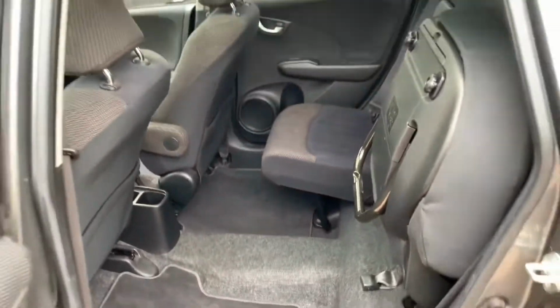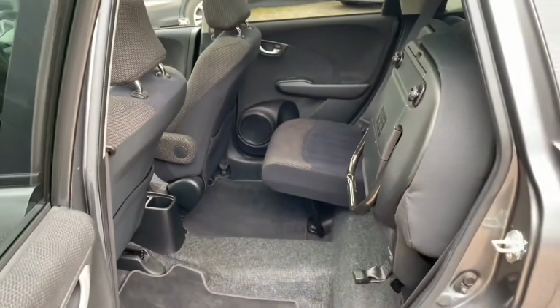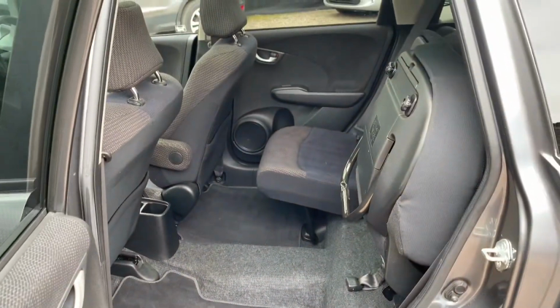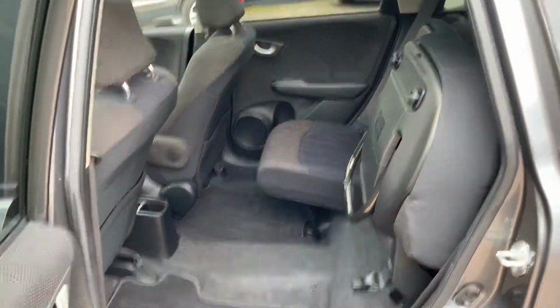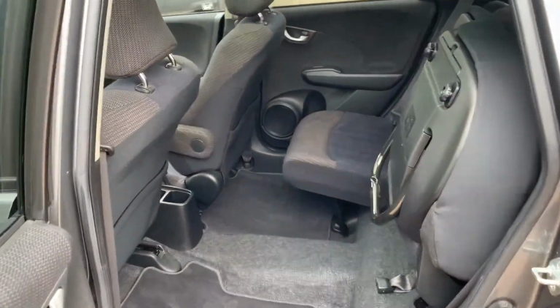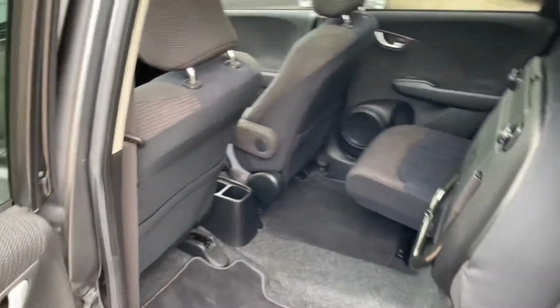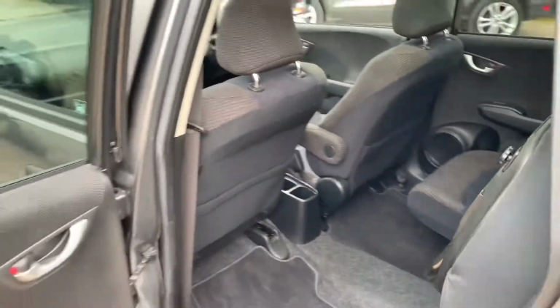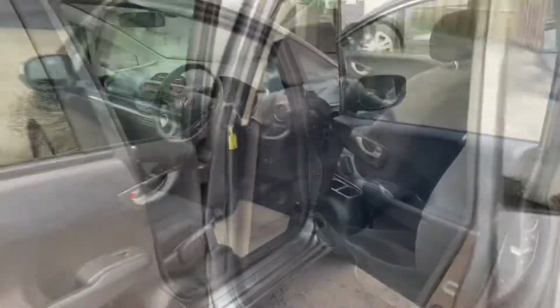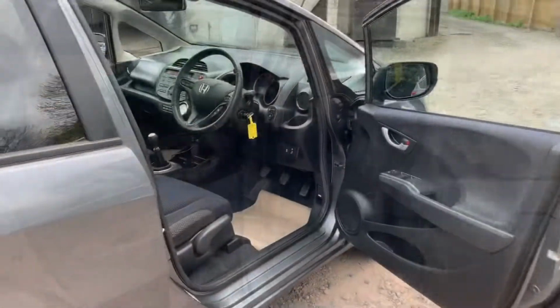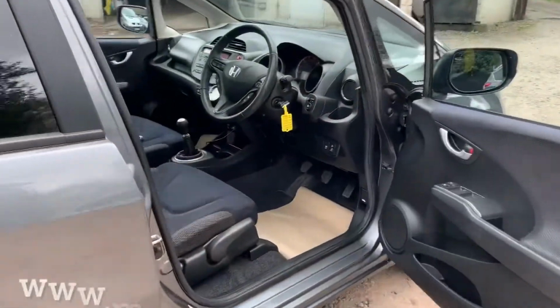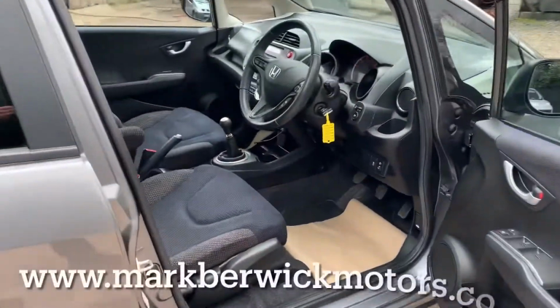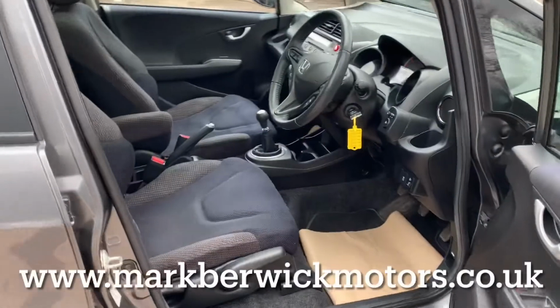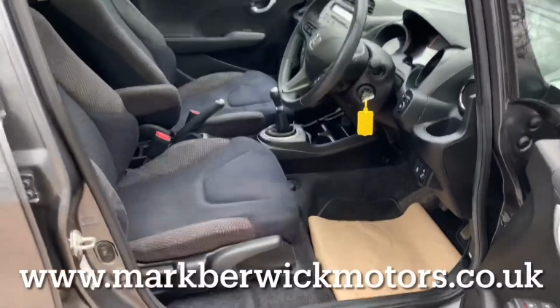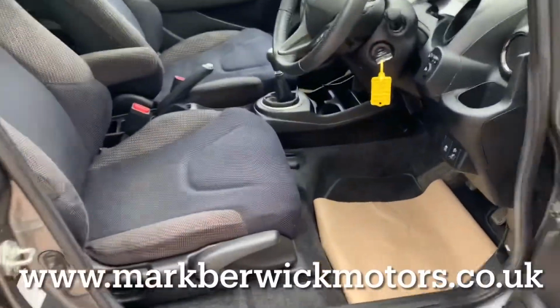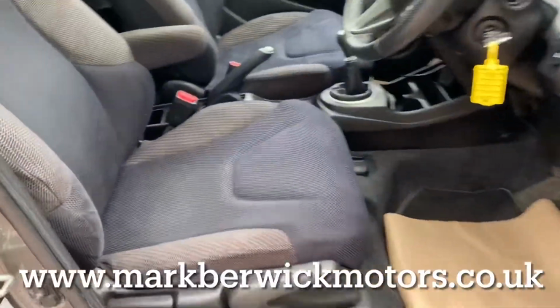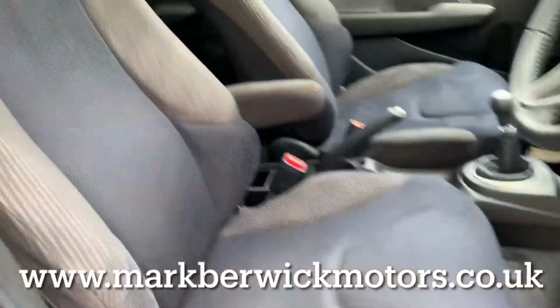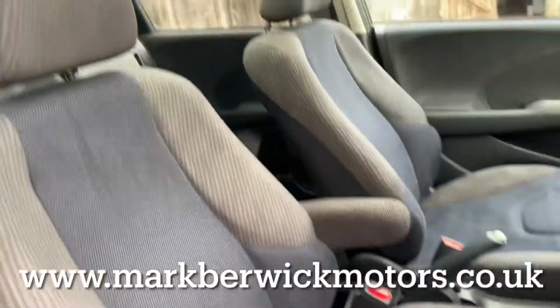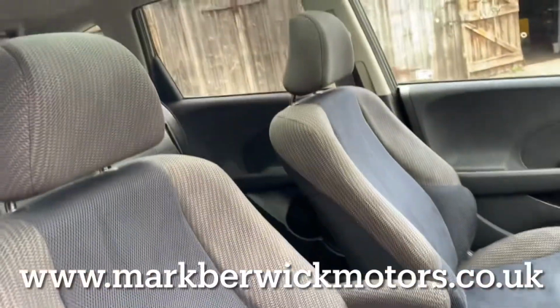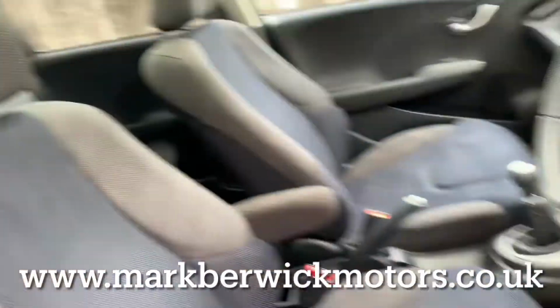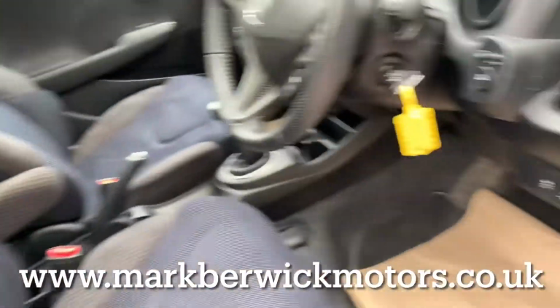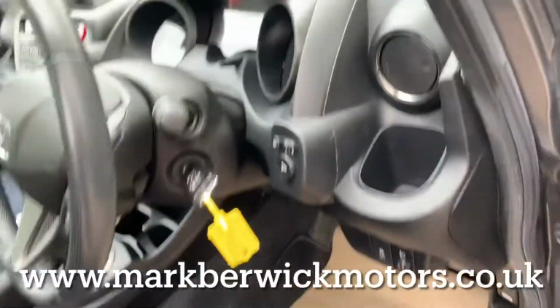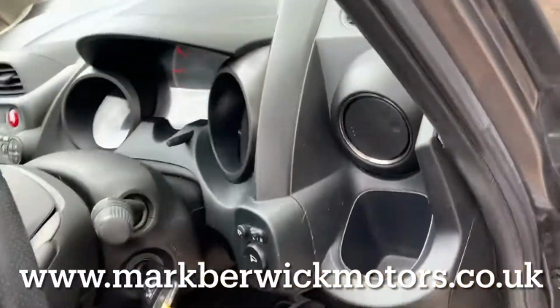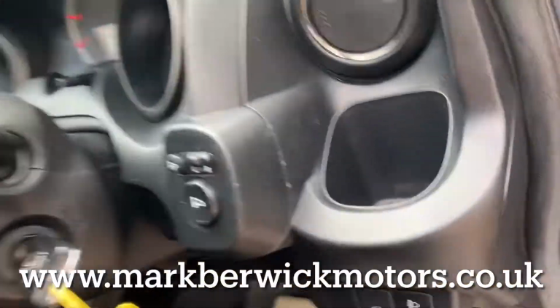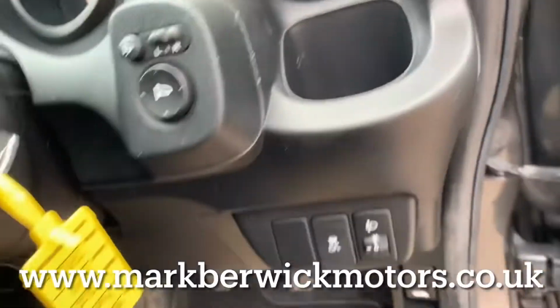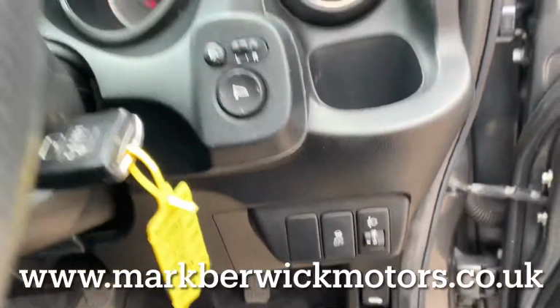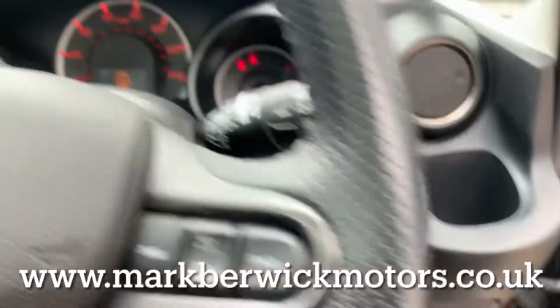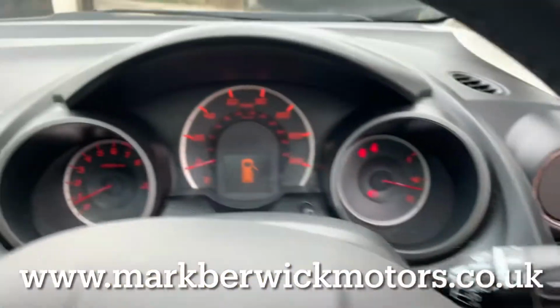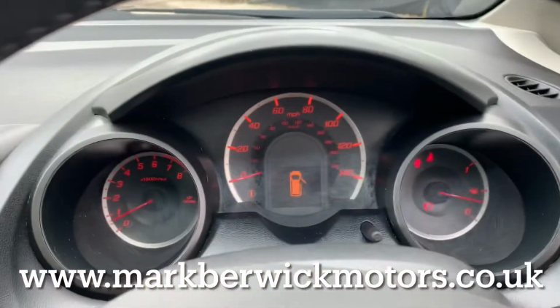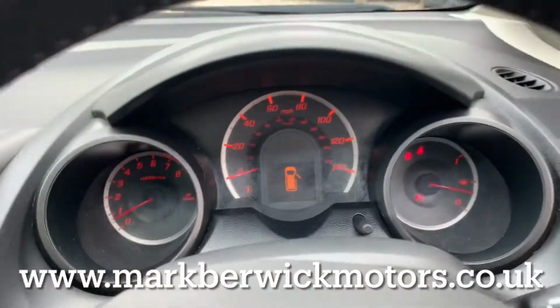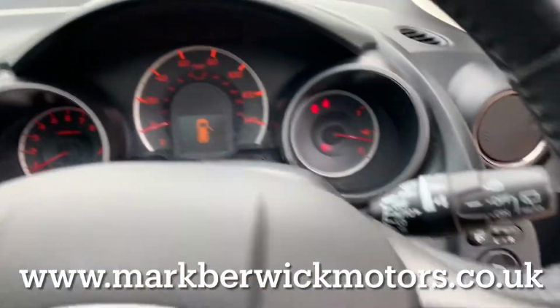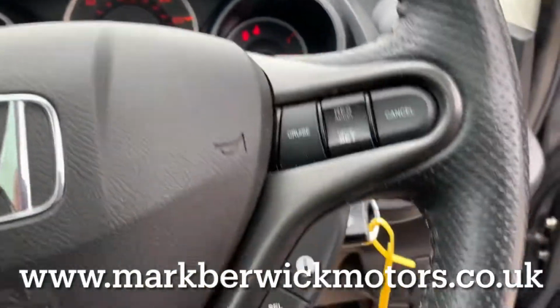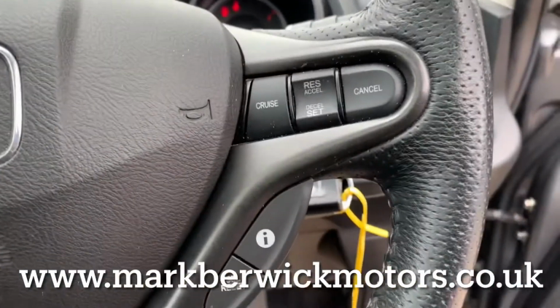As you can see, the driver's seat and the steering column are height adjustable for your comfort. There is loads of specification in this Honda Jazz, so please check the detailed information on the website below.